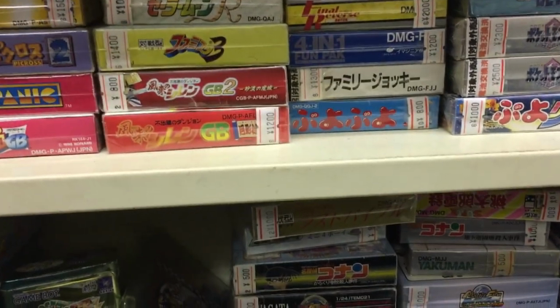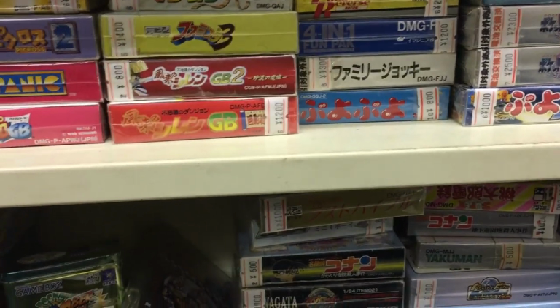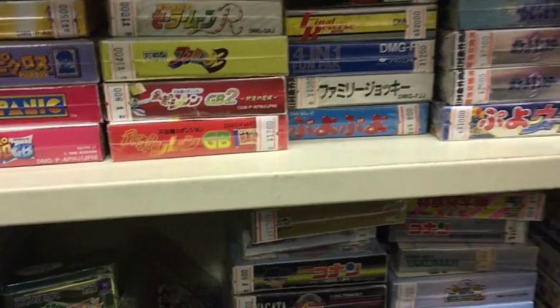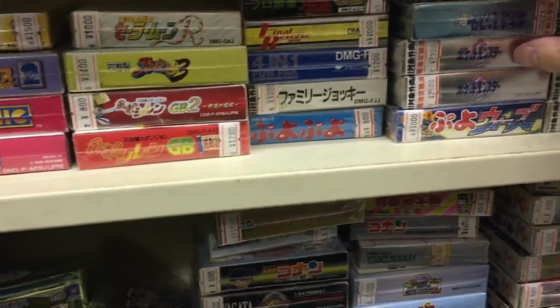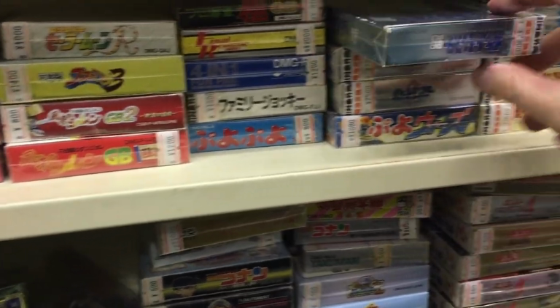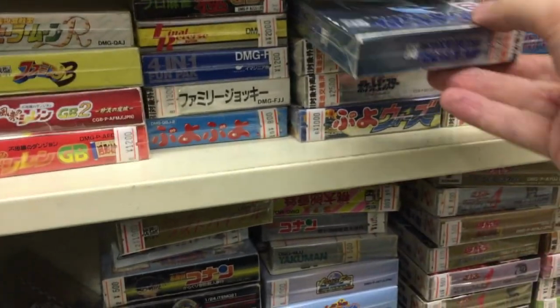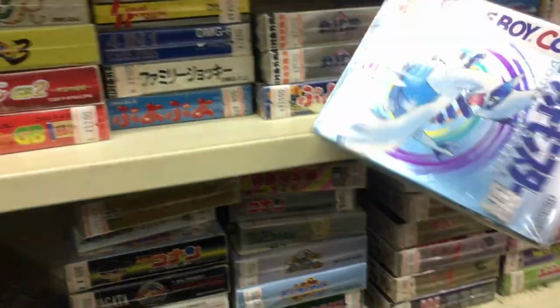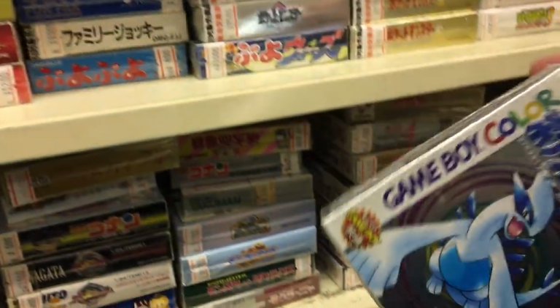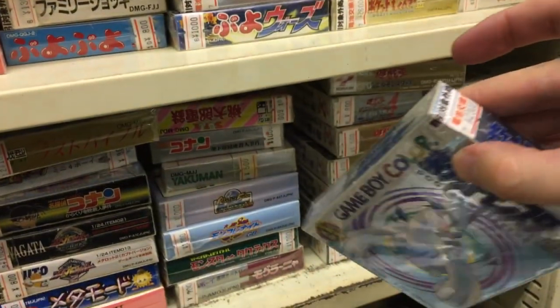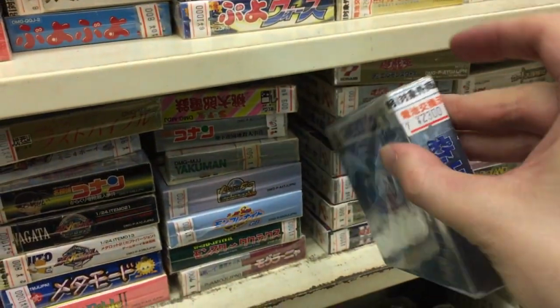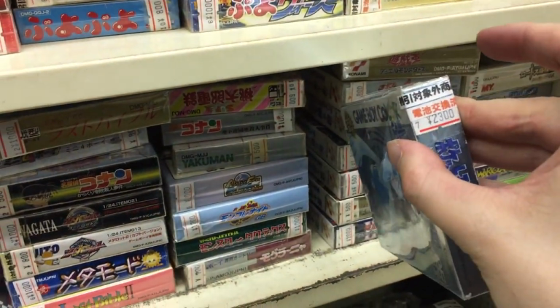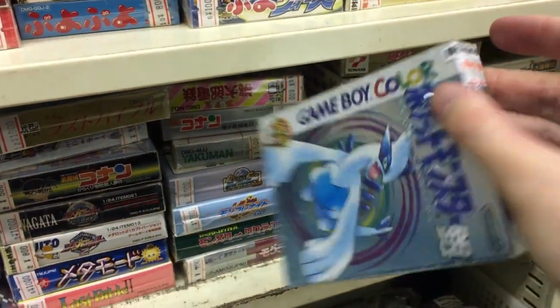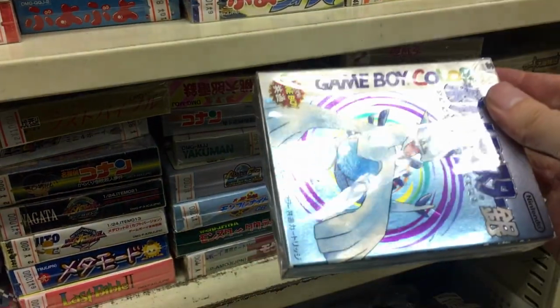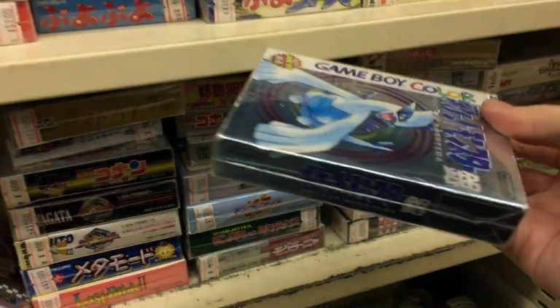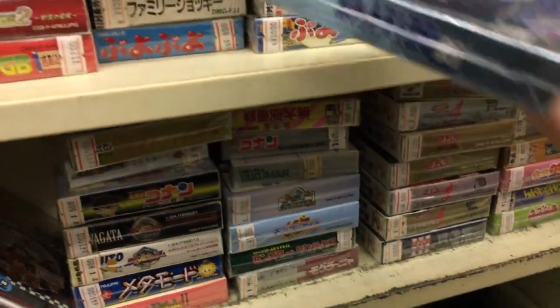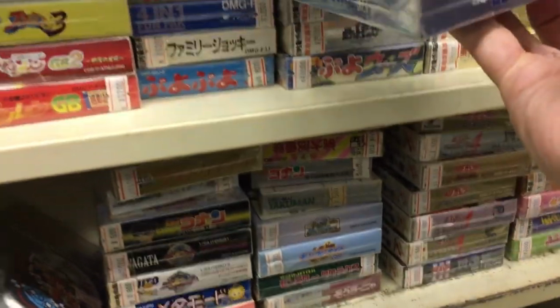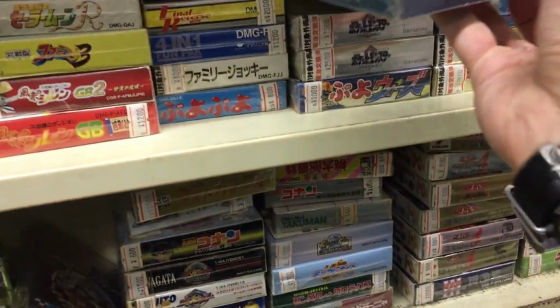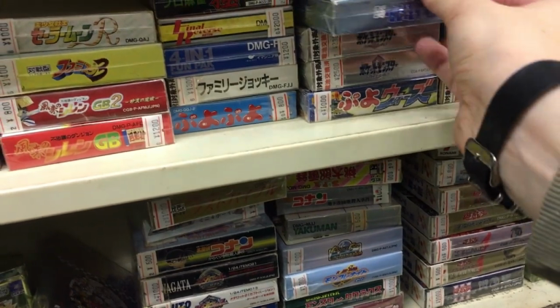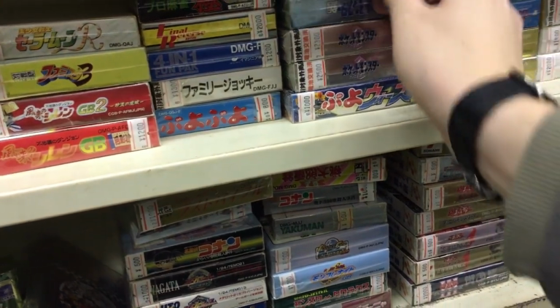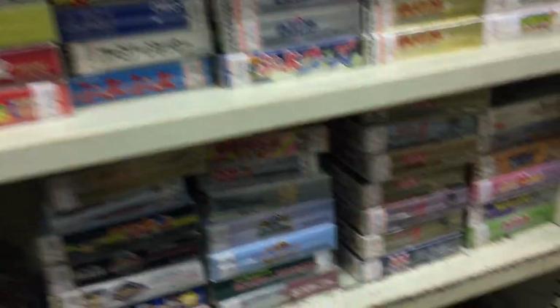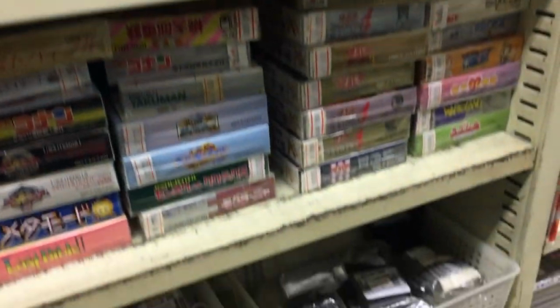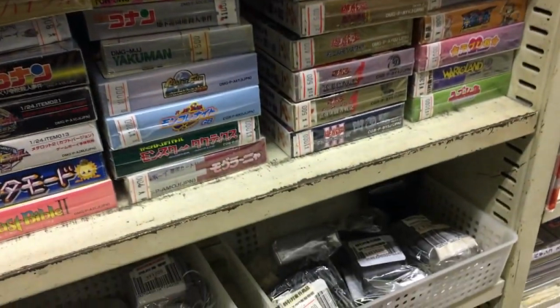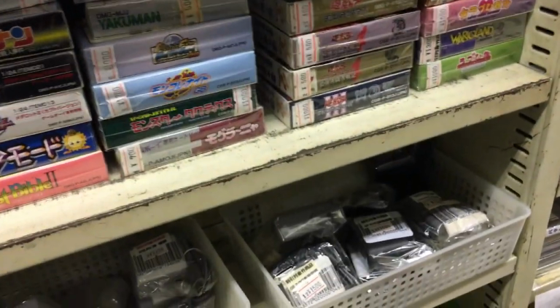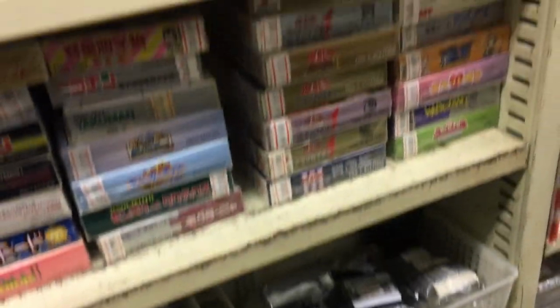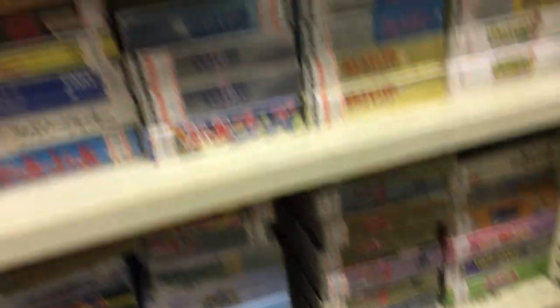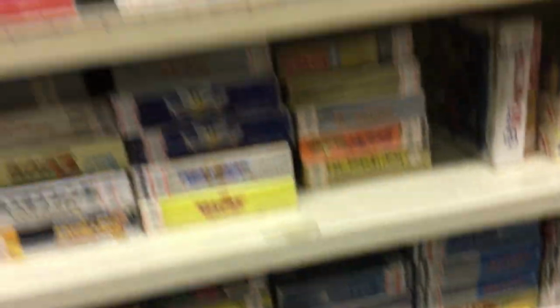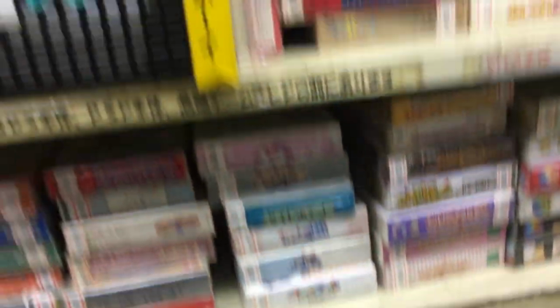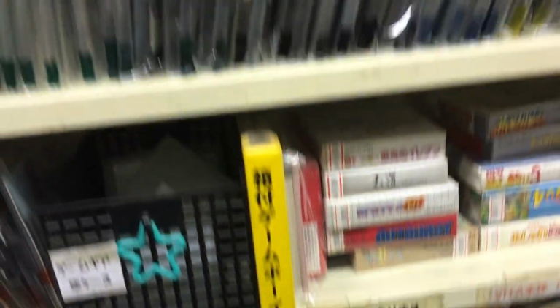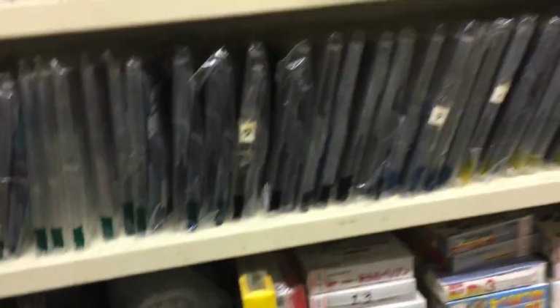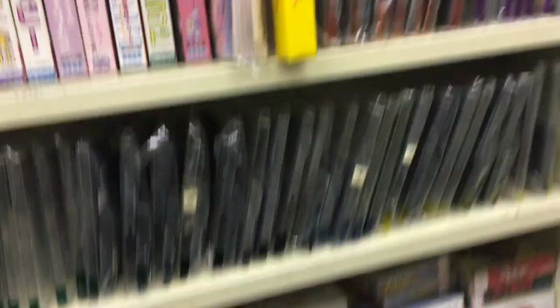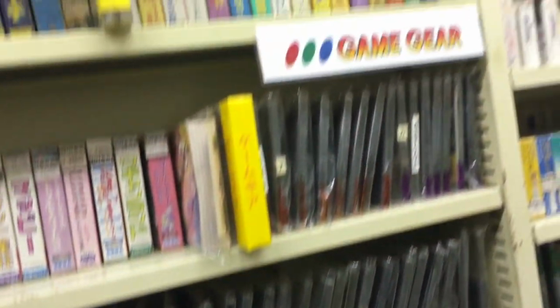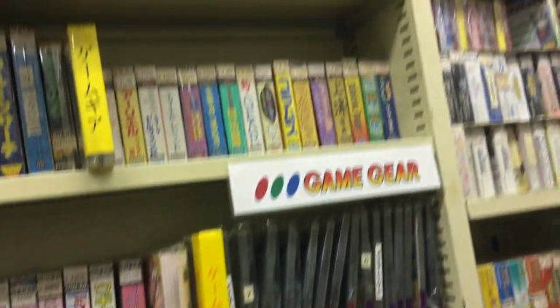Let's see if we can find any cool games. Pokemon Silver — complete, good condition — 2300 yen. Not that bad actually.